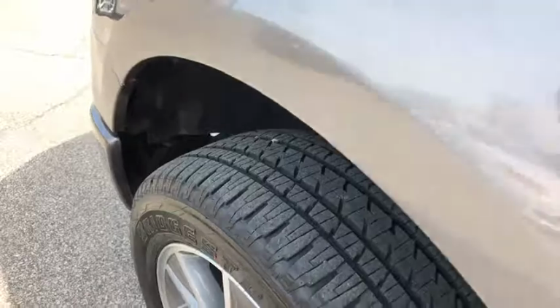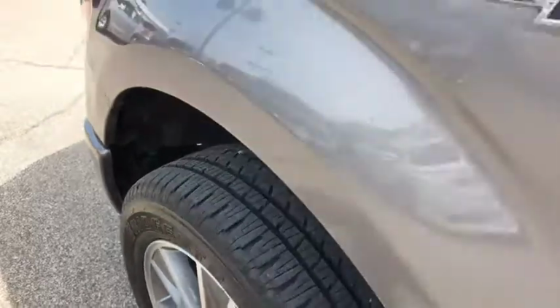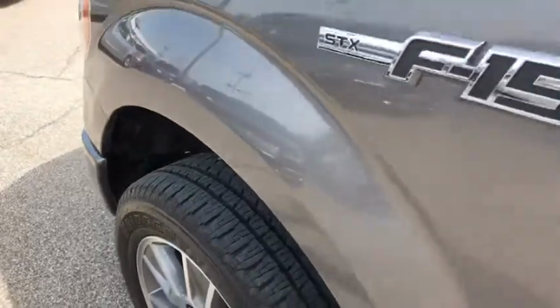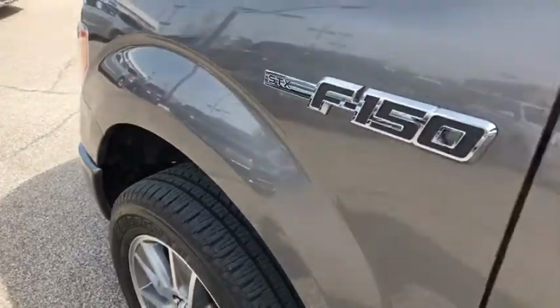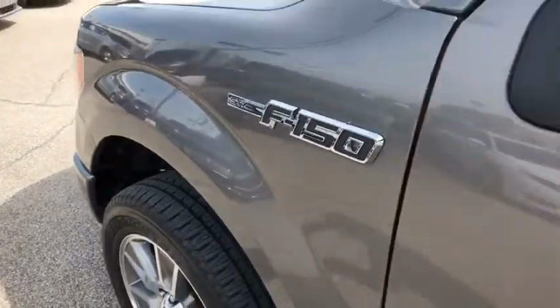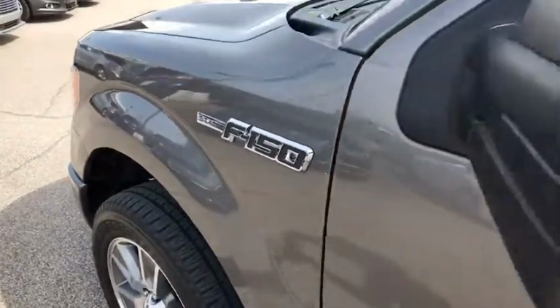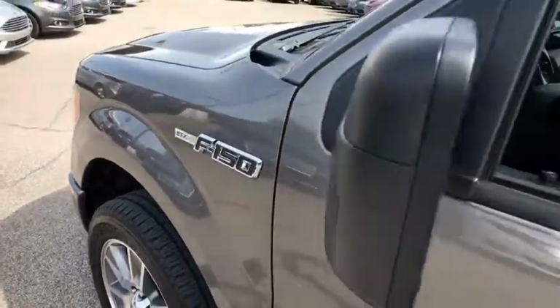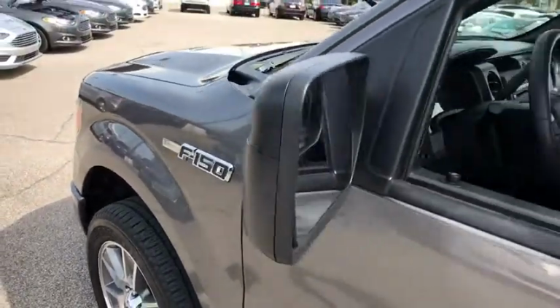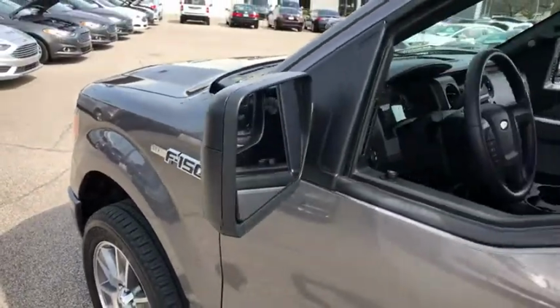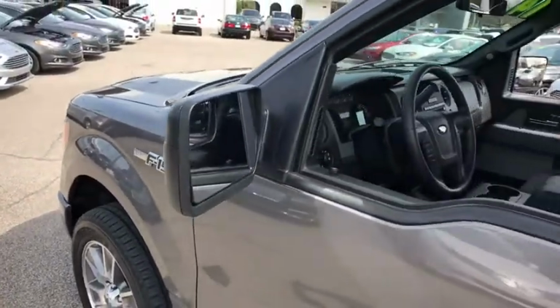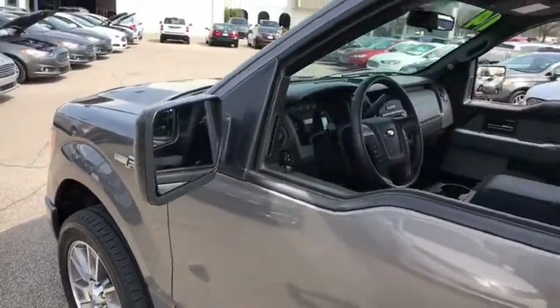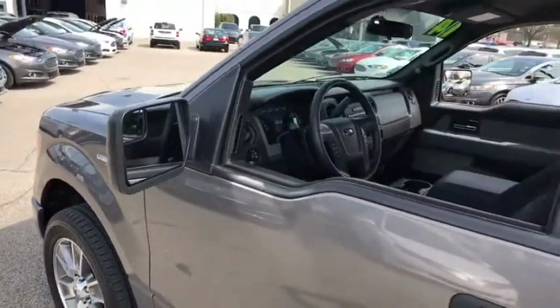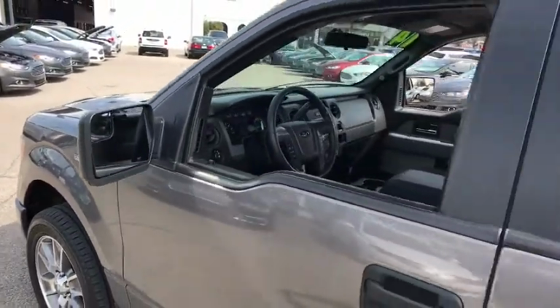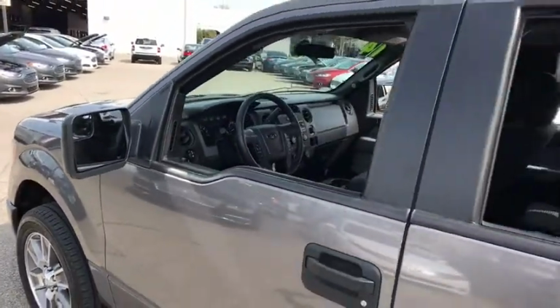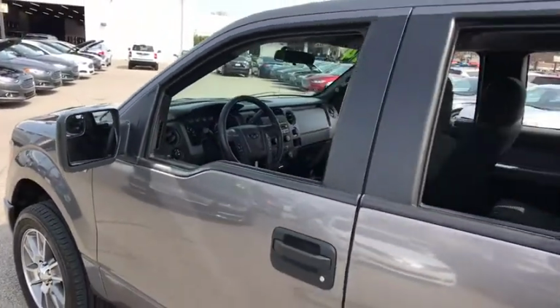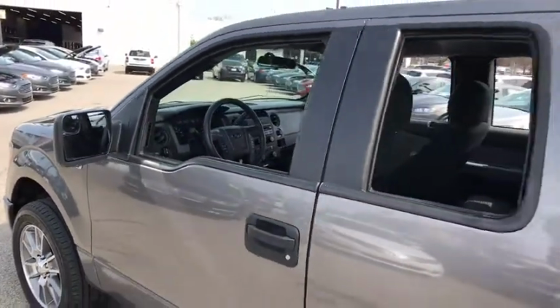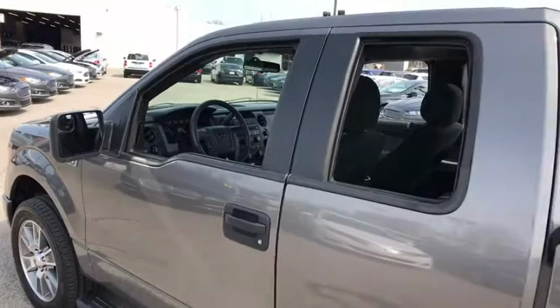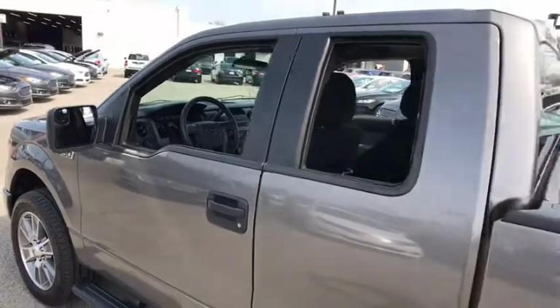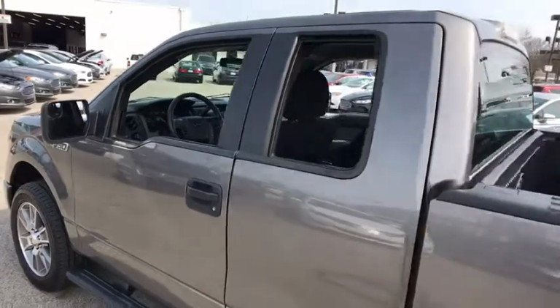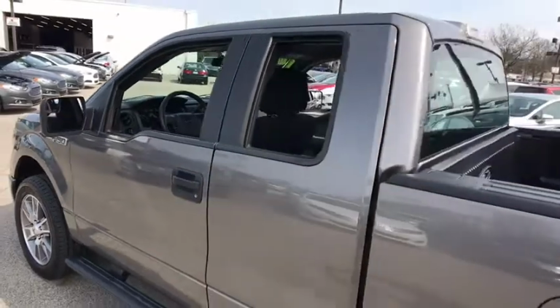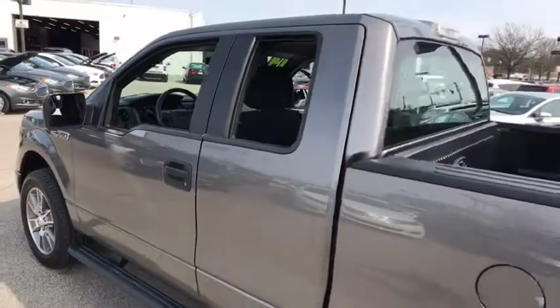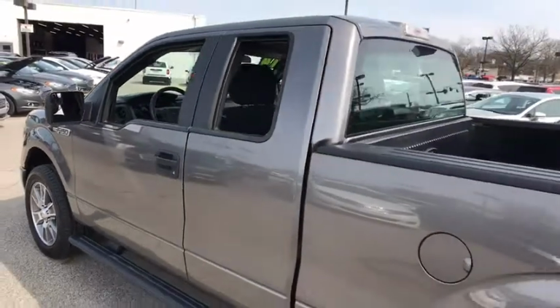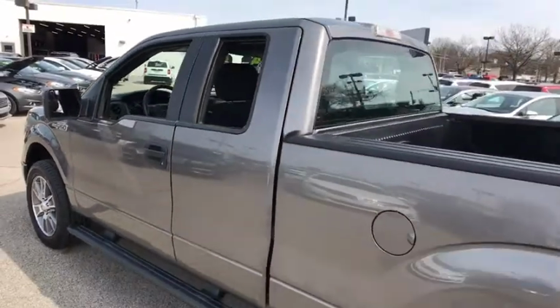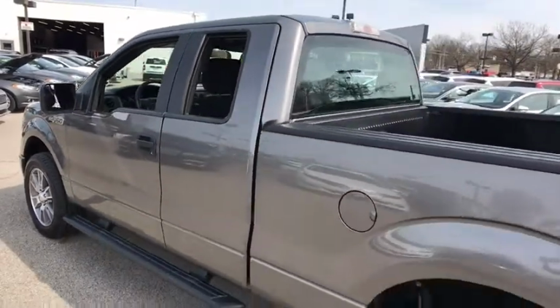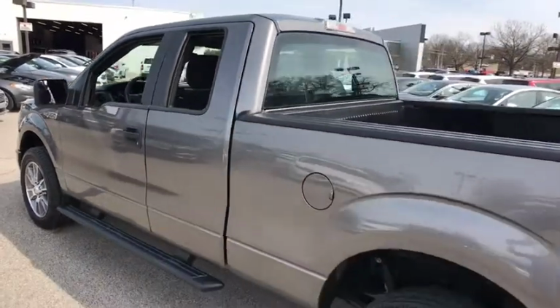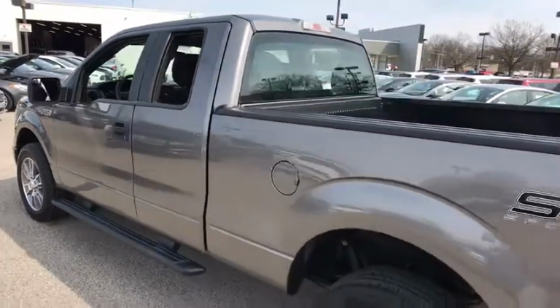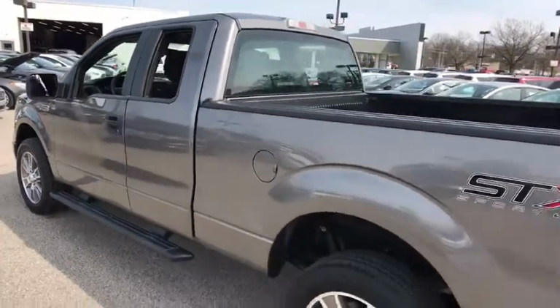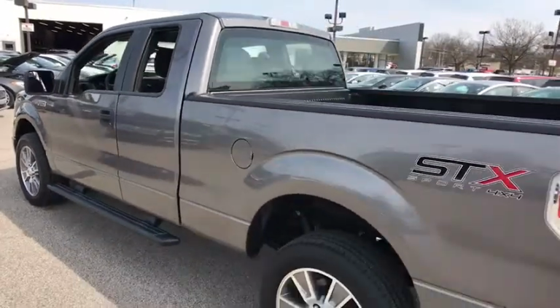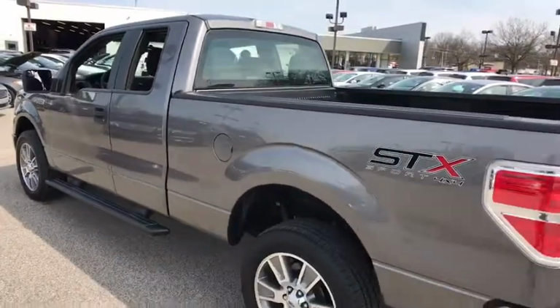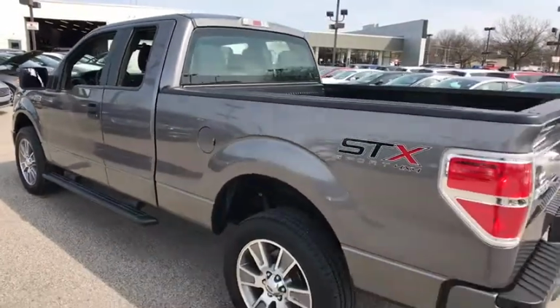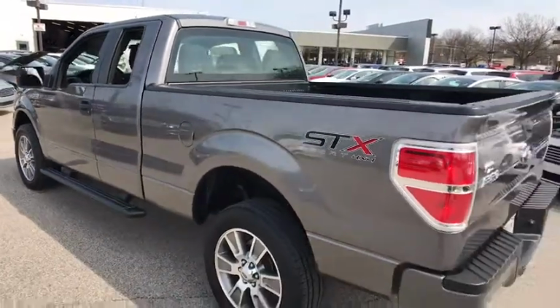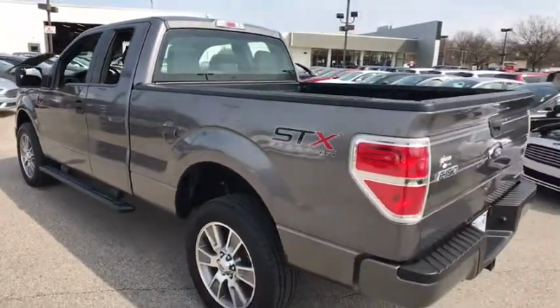The 2014 Ford F-150. A Ford F-150 knows how to handle any situation. It's built to follow orders. No whining.